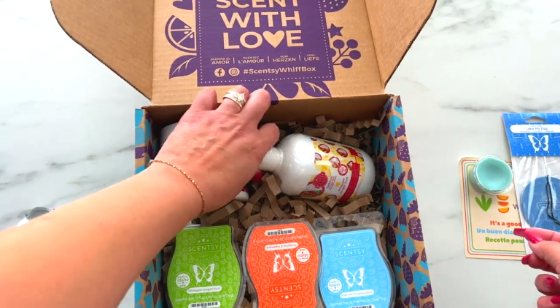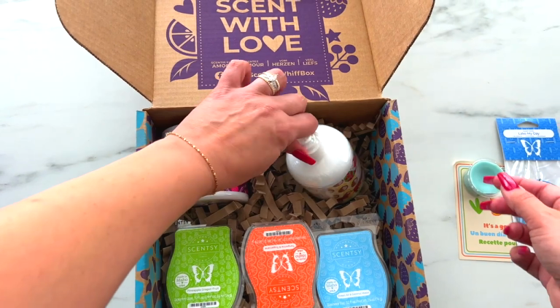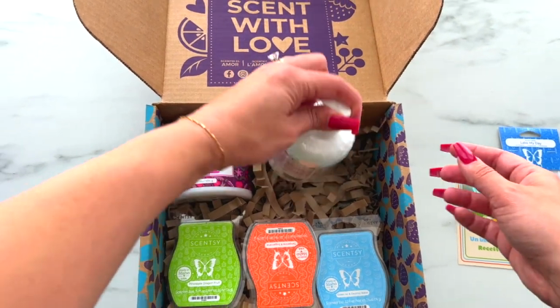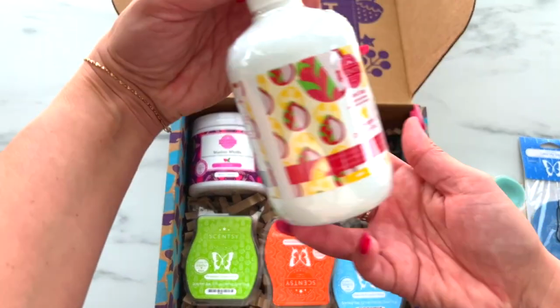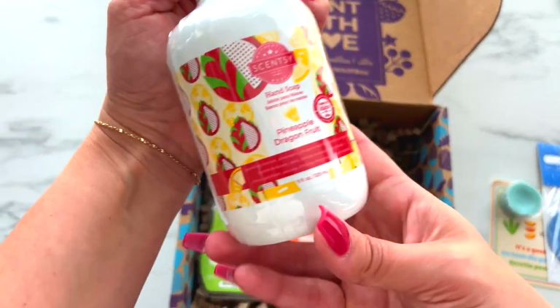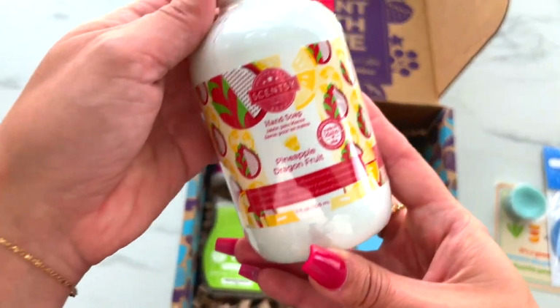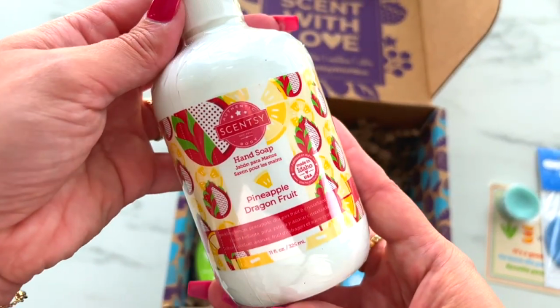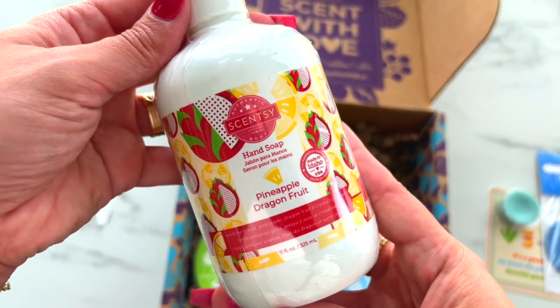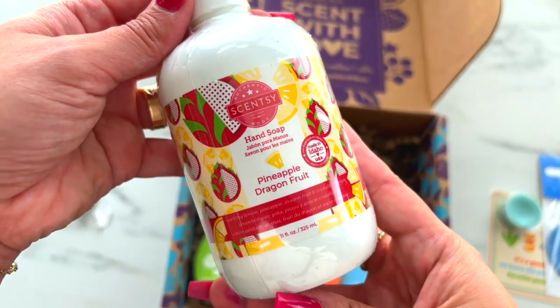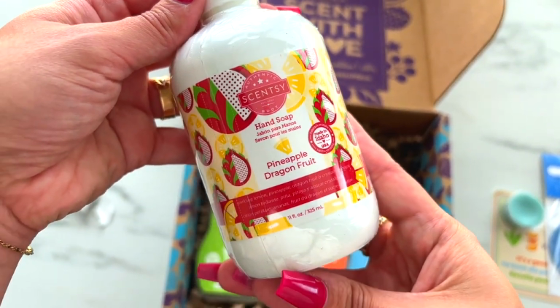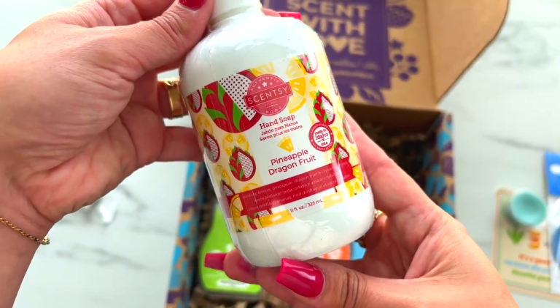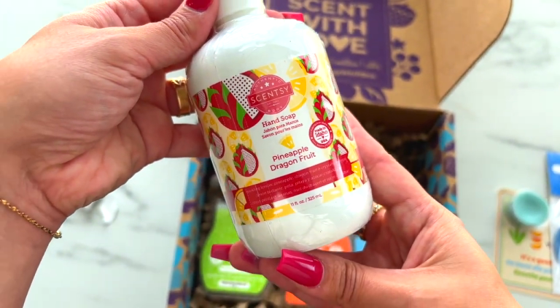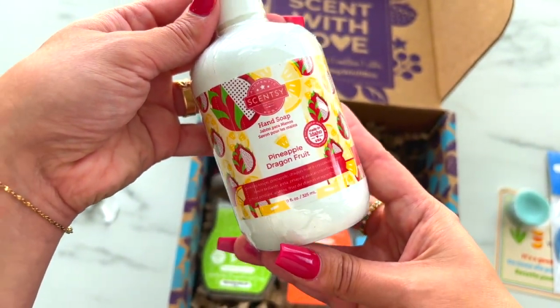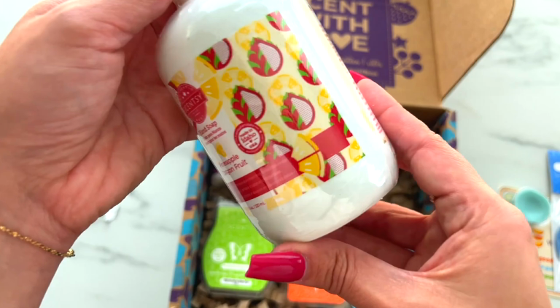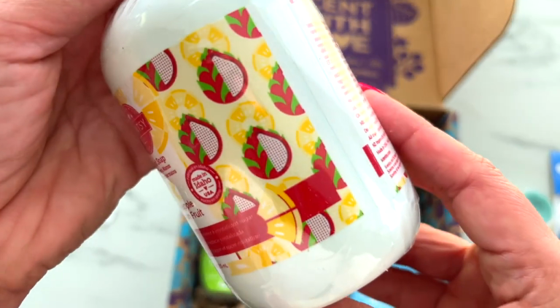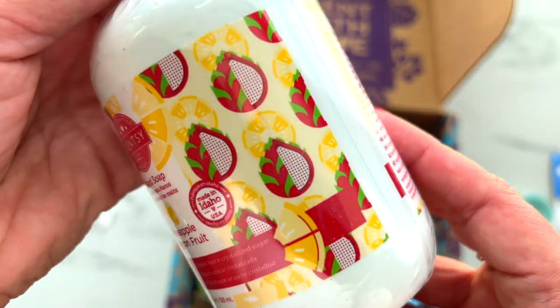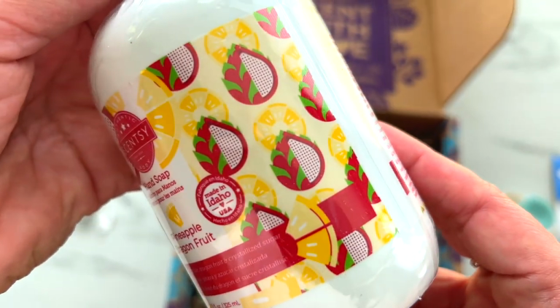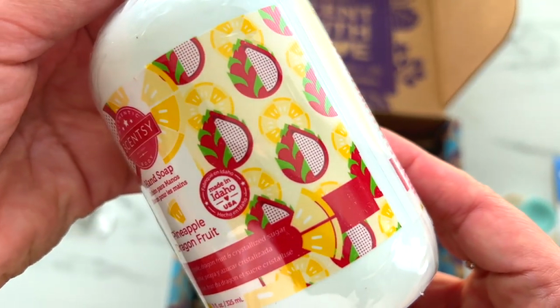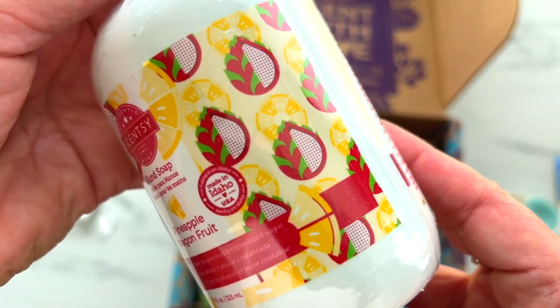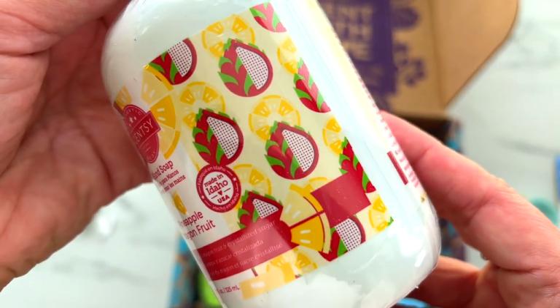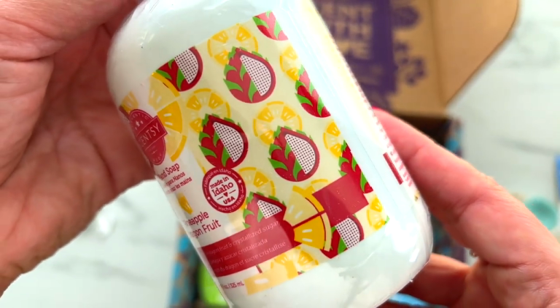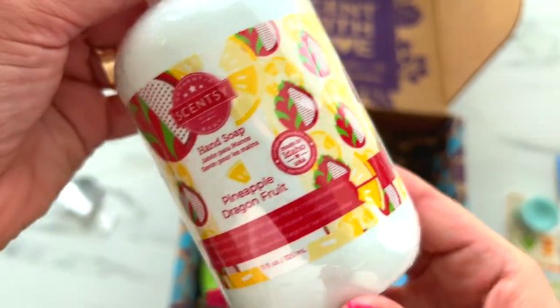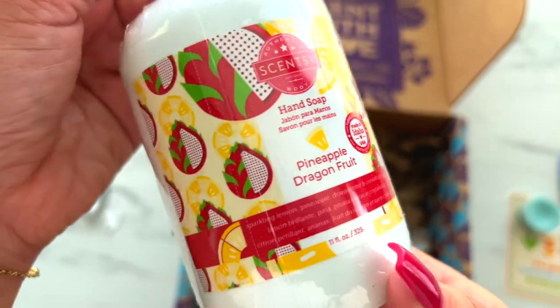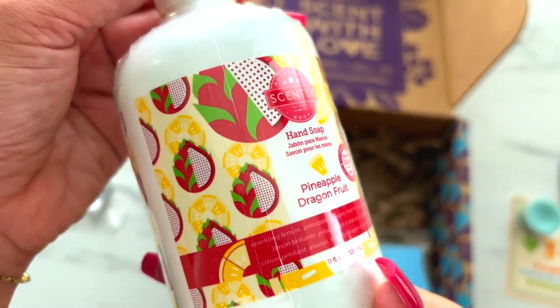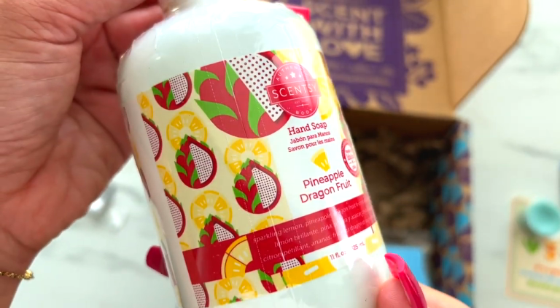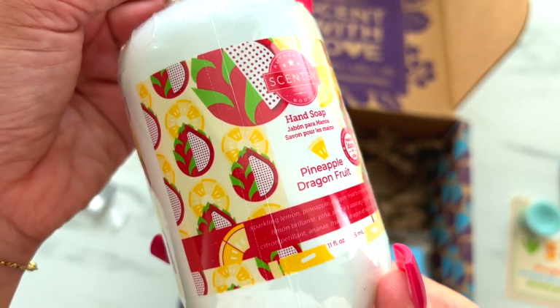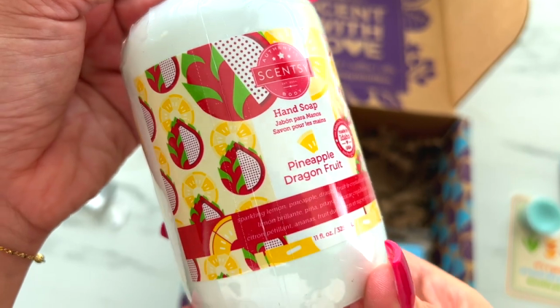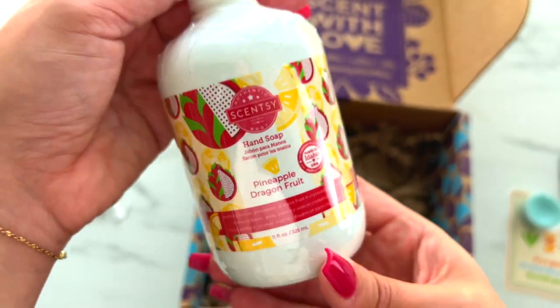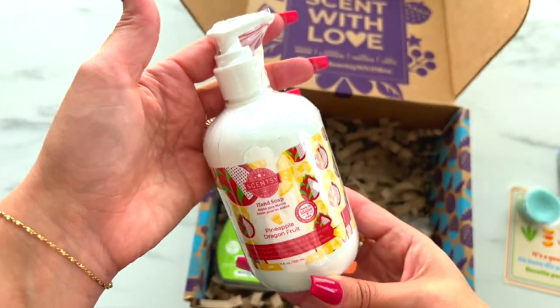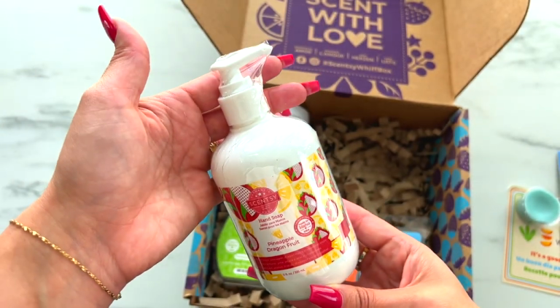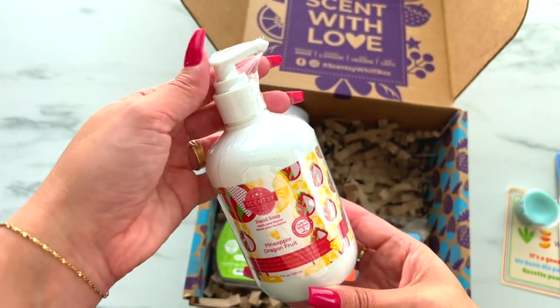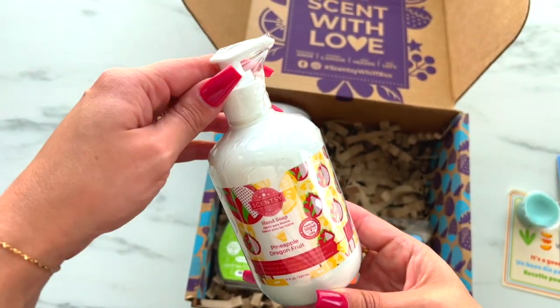Next we have Pineapple Dragon Fruit Hand Soap. This is a brand new scent, but look how gorgeous this label is — the pineapple and the dragon fruit. Labels are some of my favorite when it comes to Scentsy.